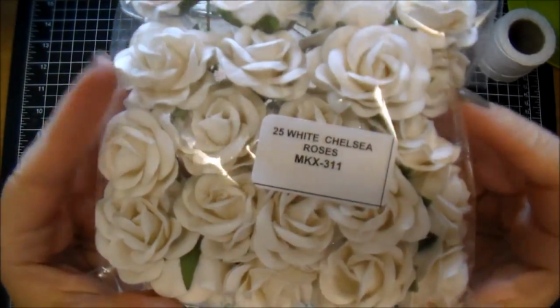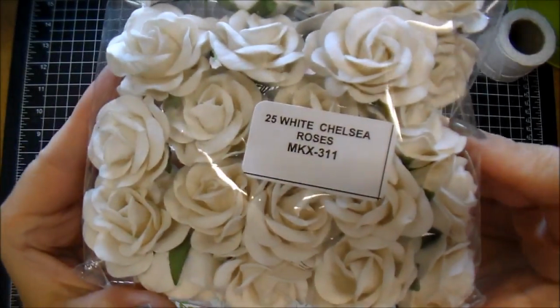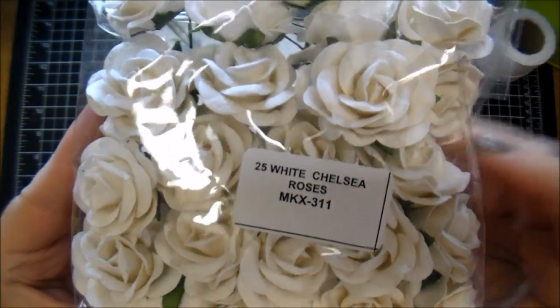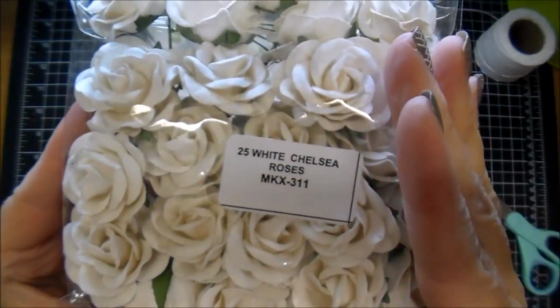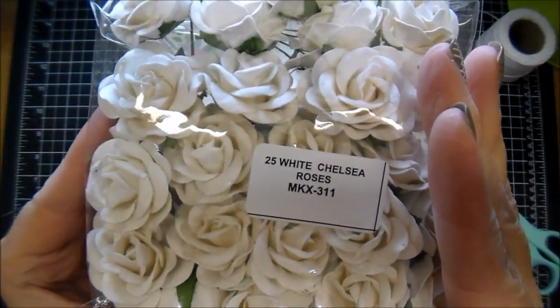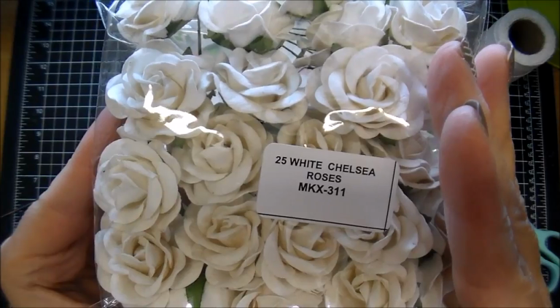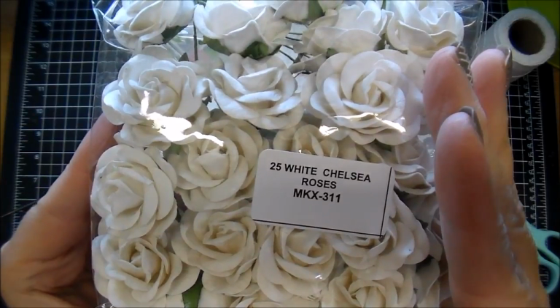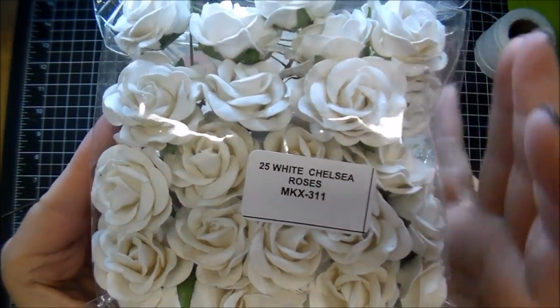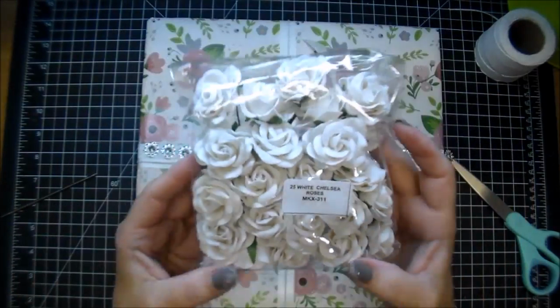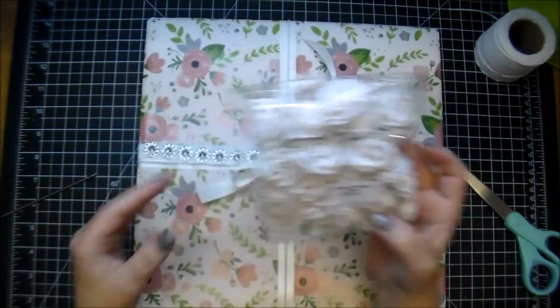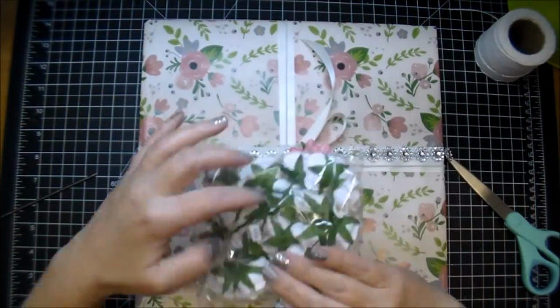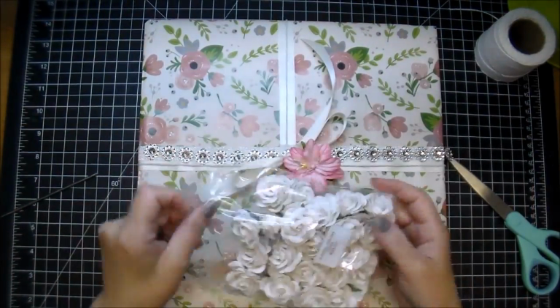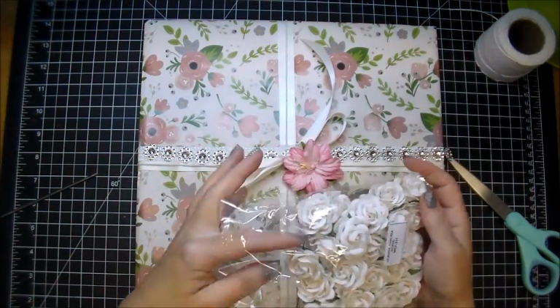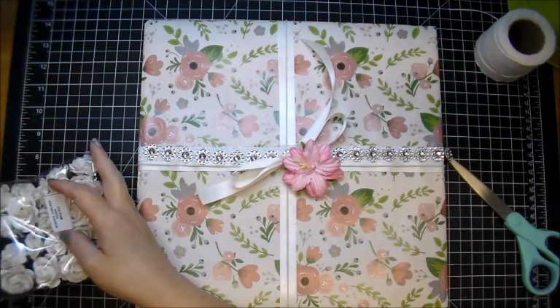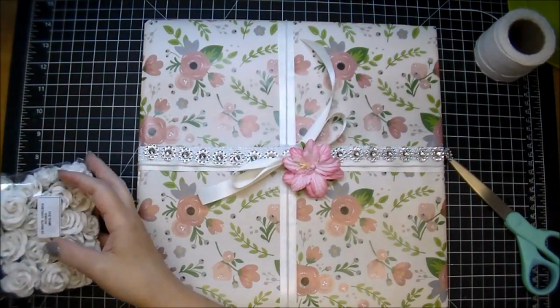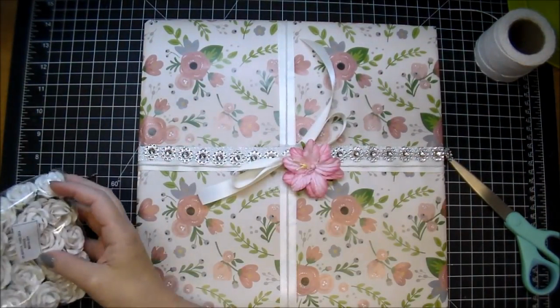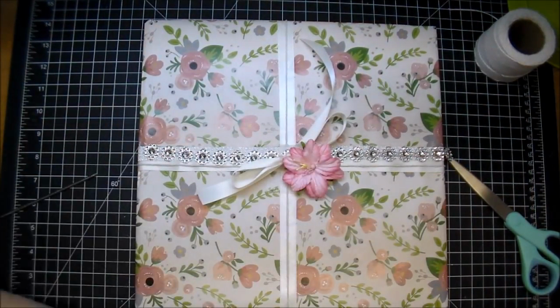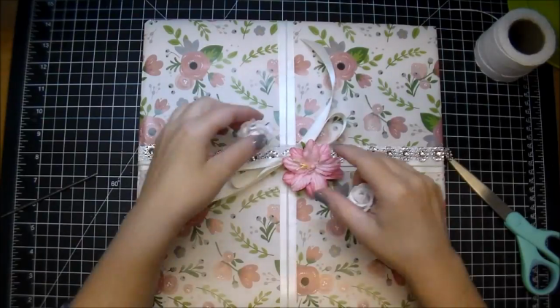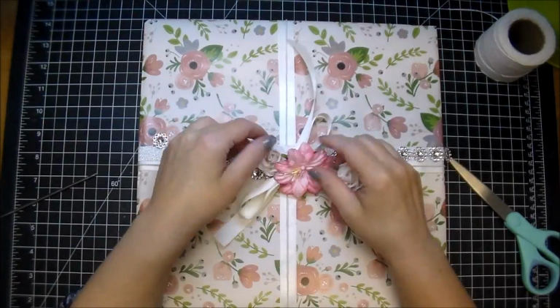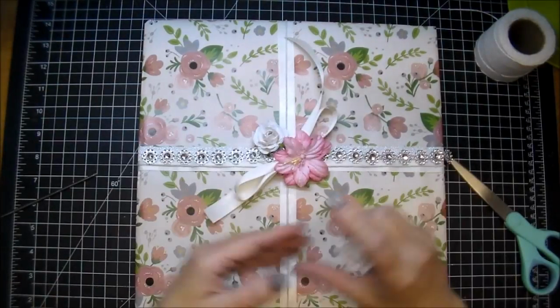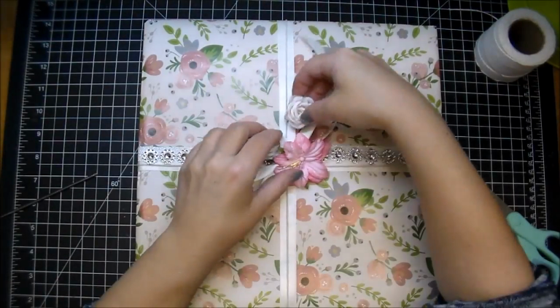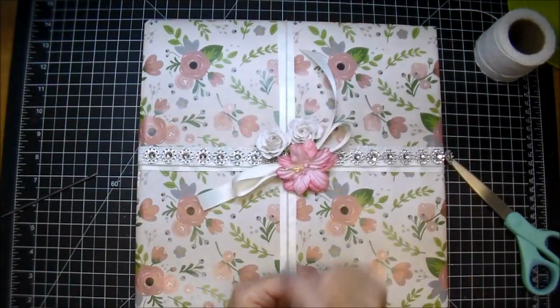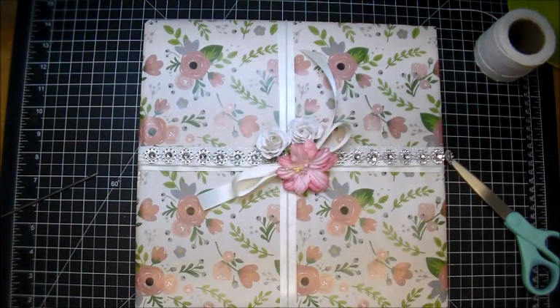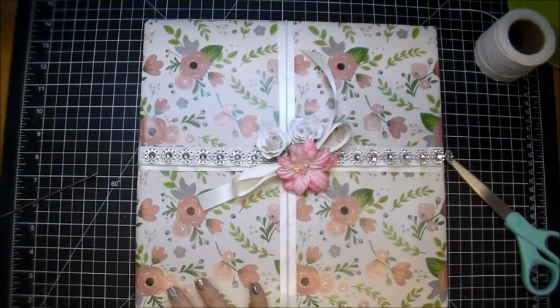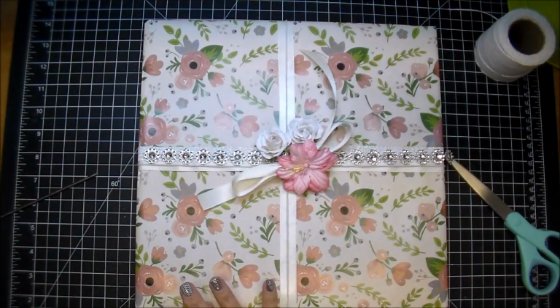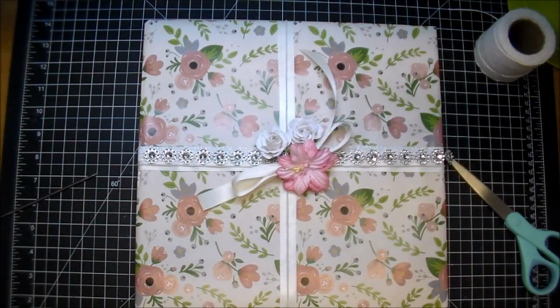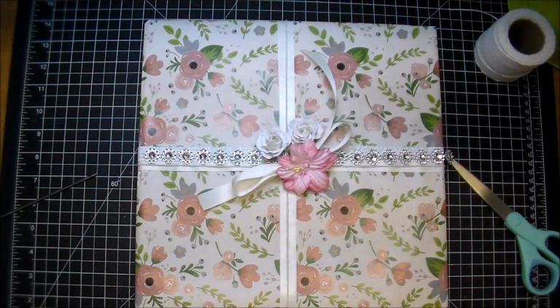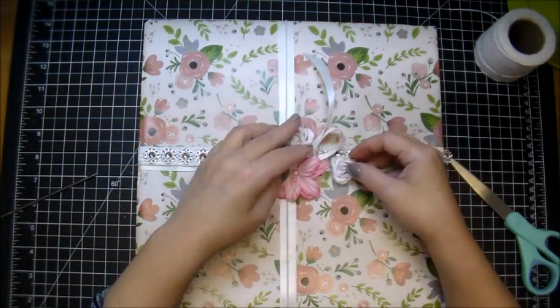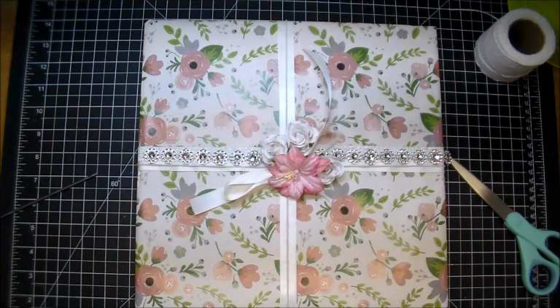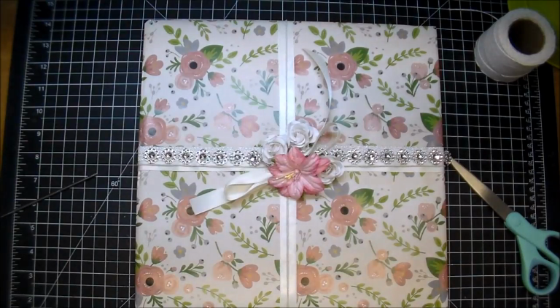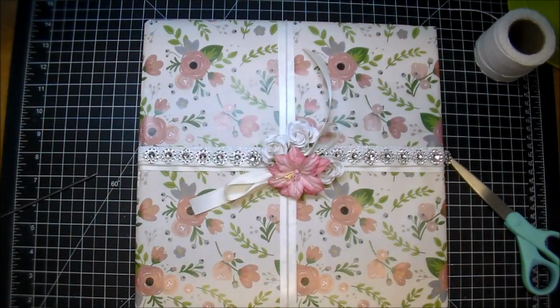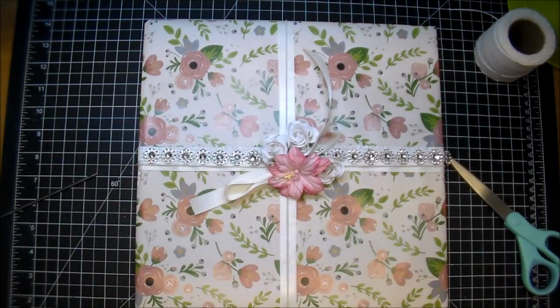Here are some new flowers at Wild Orchid Crafts — these are Chelsea roses, absolutely gorgeous flowers. I'm using the white ones today; they also have pink and pale pink and several different colors. Beautiful flowers. So I pulled out three of them there.